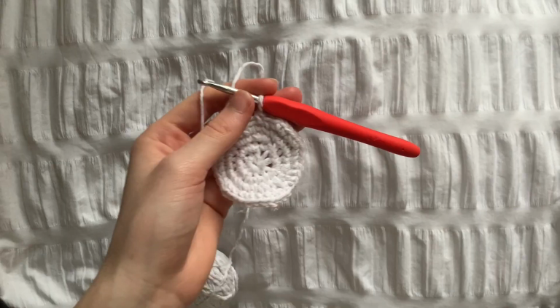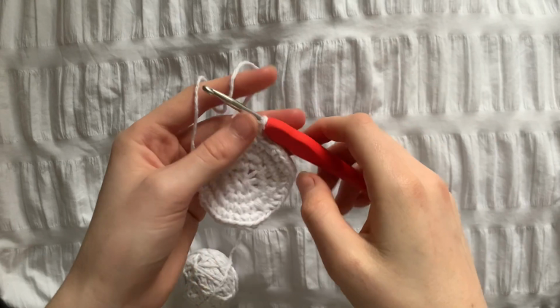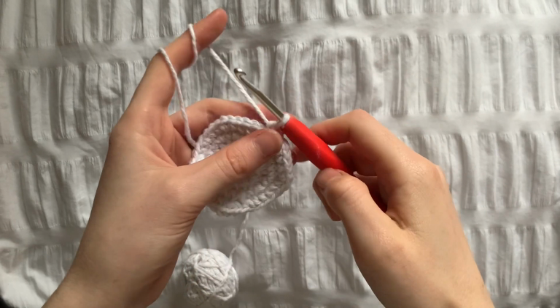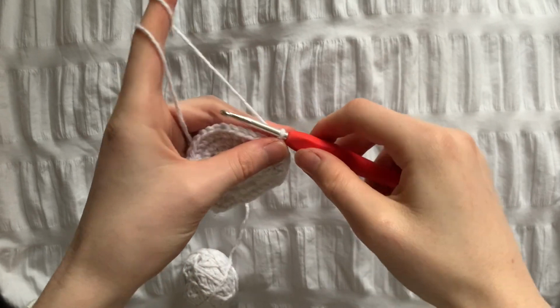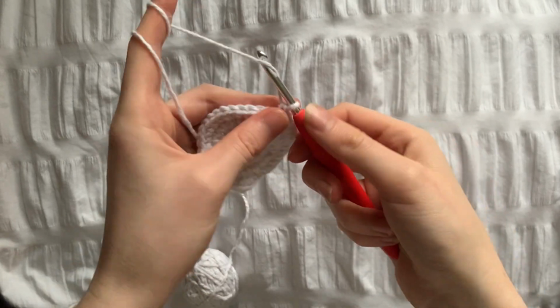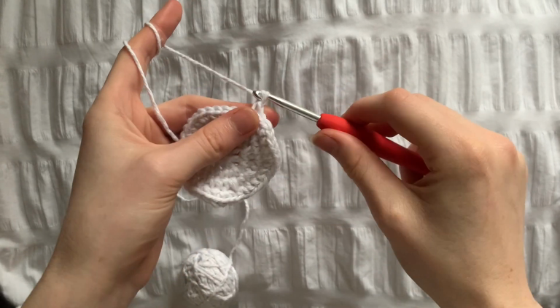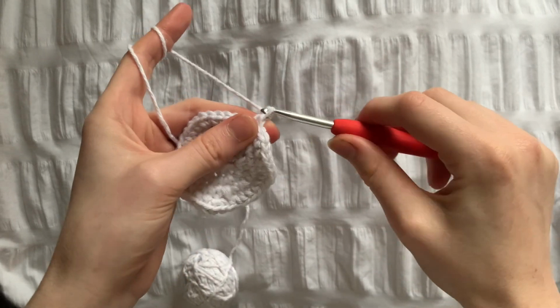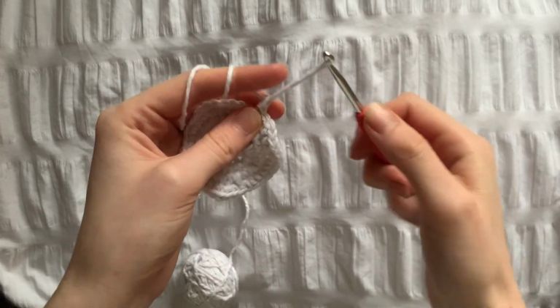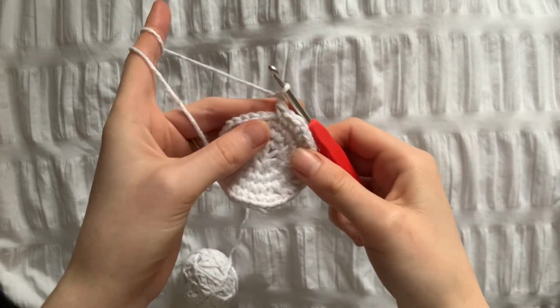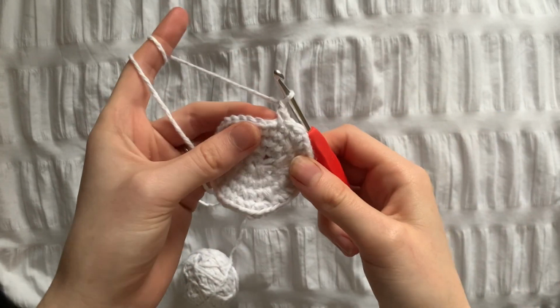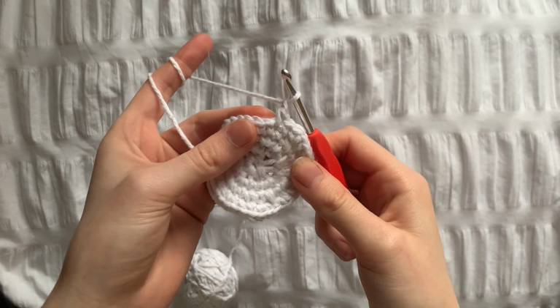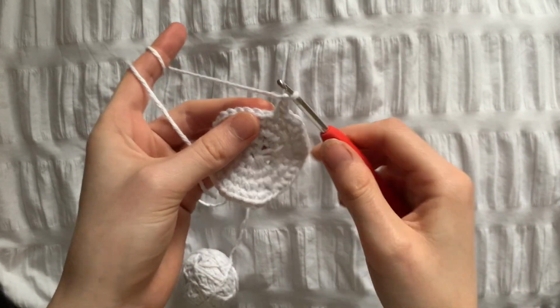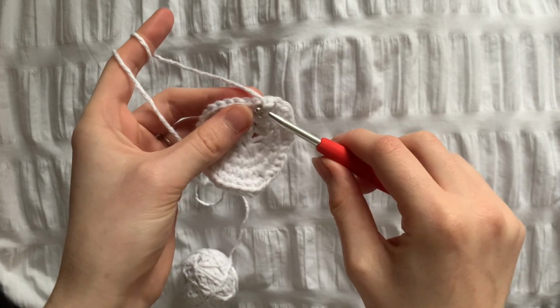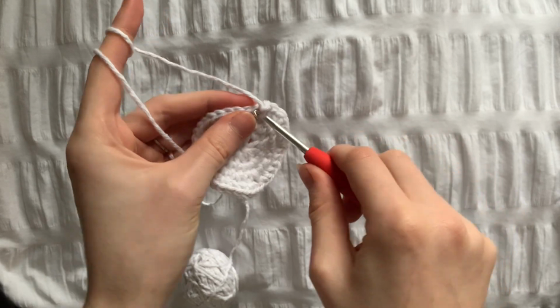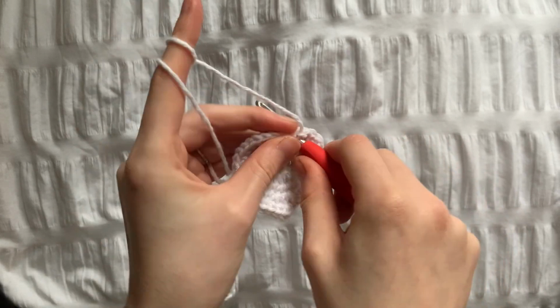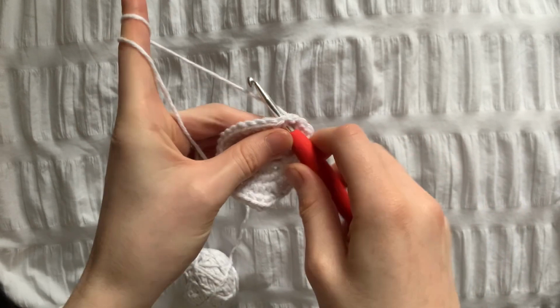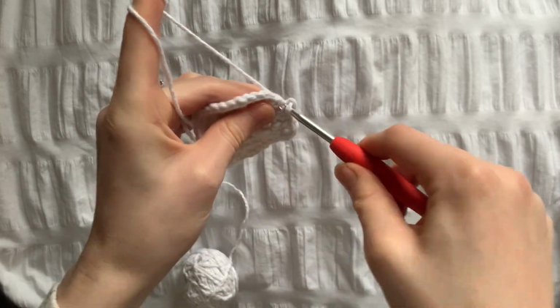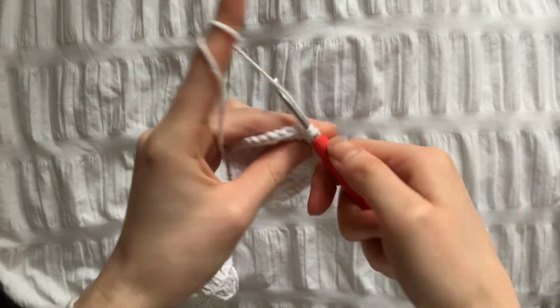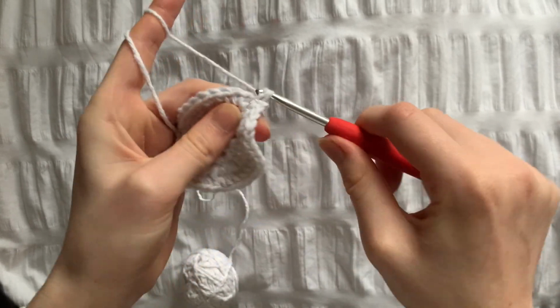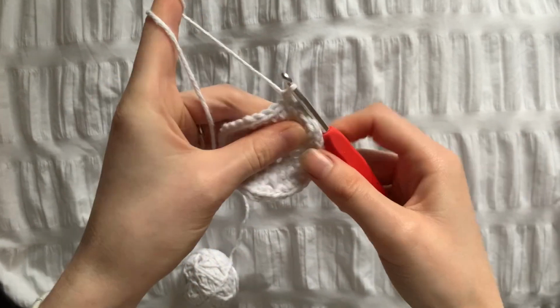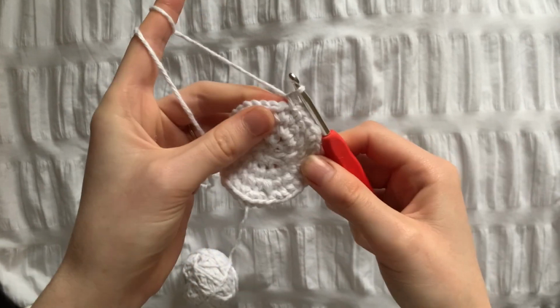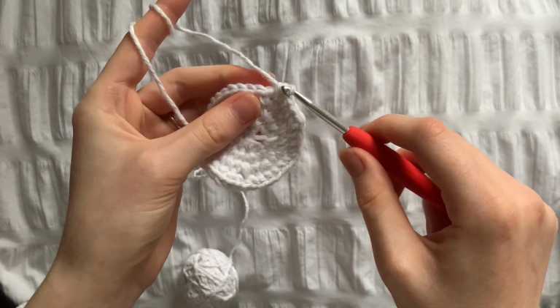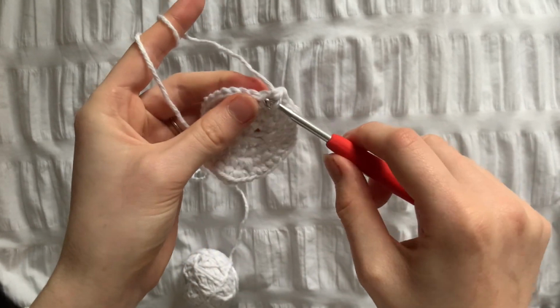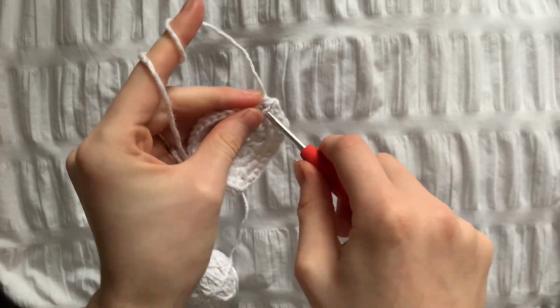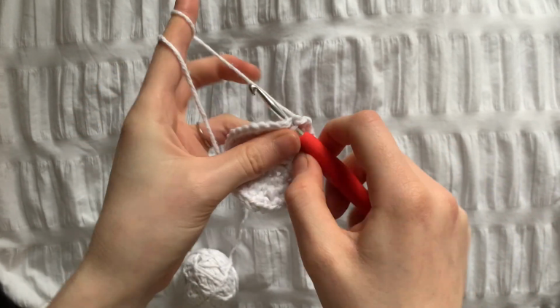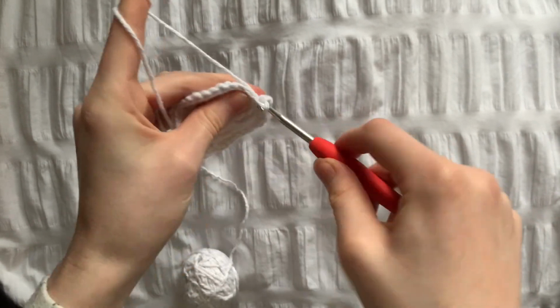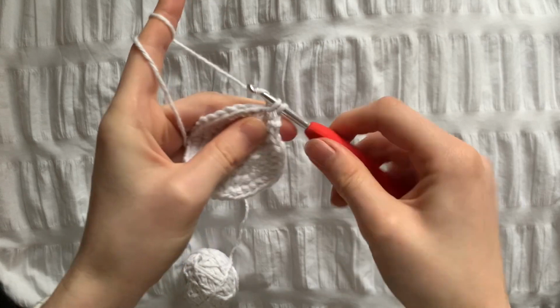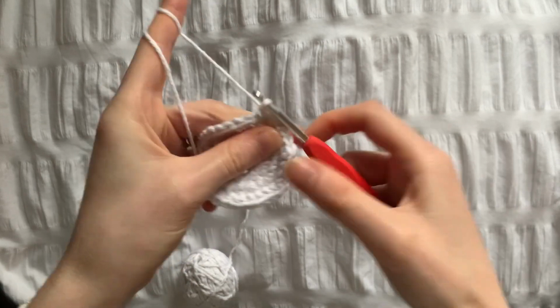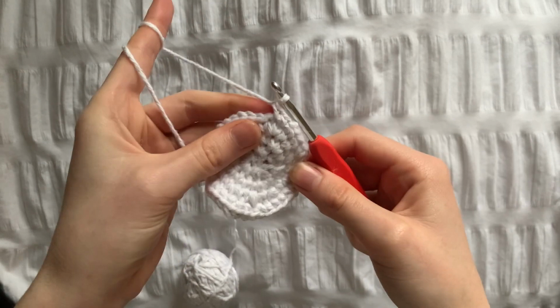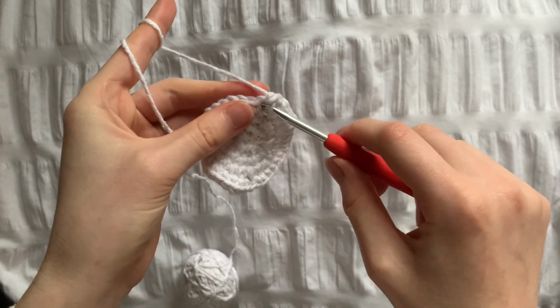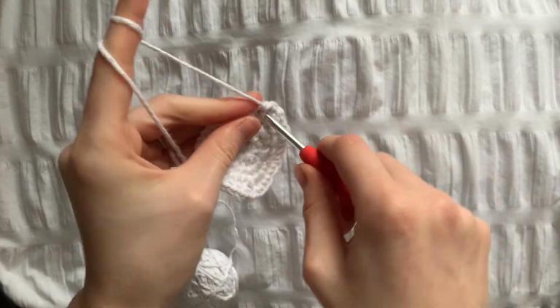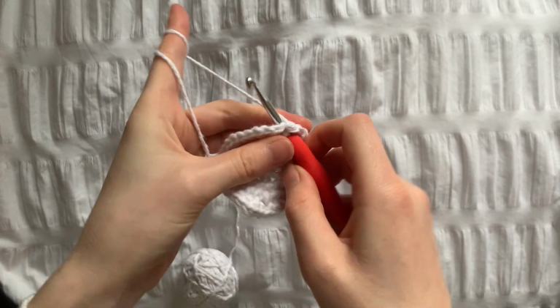This is how it should look at the end of row 5. Row 6 is going to be the last row with increases and we need to do 4 single crochets and 1 increase until 60 stitches.